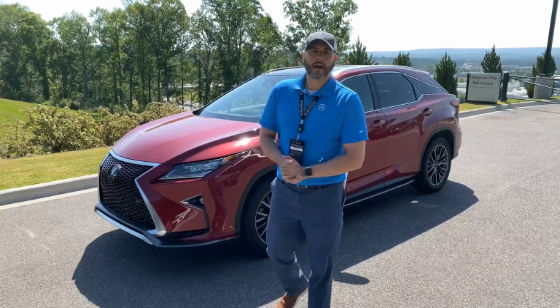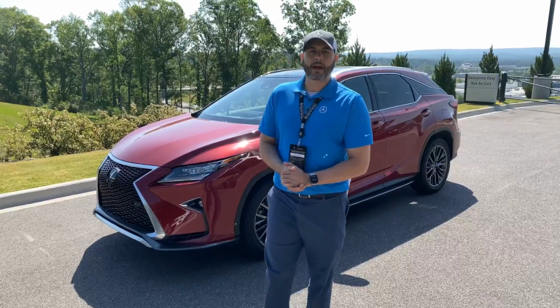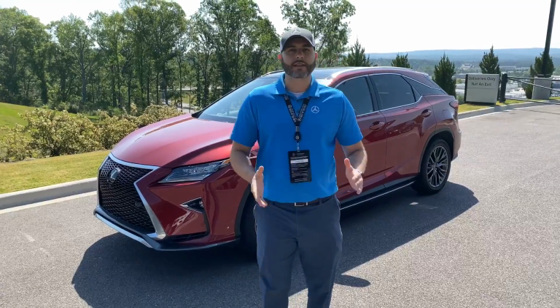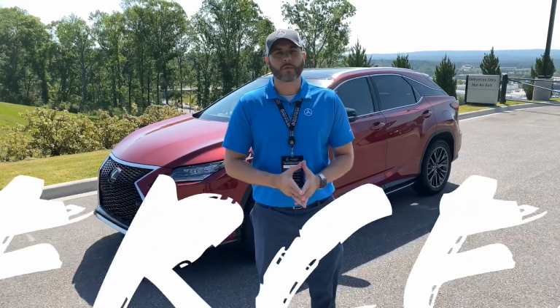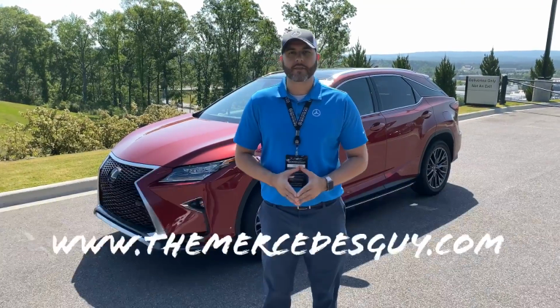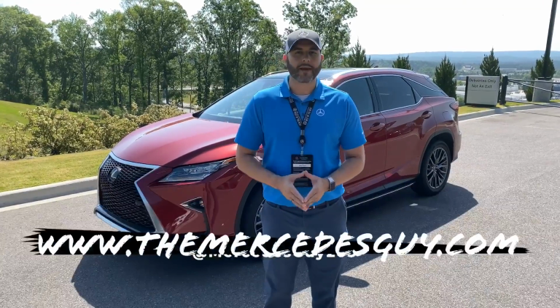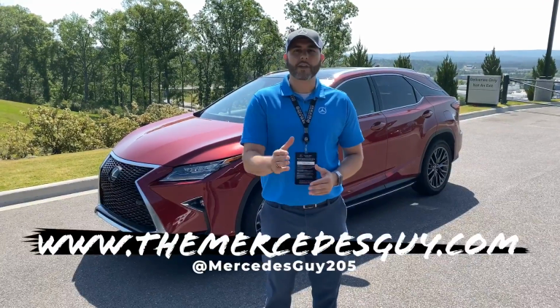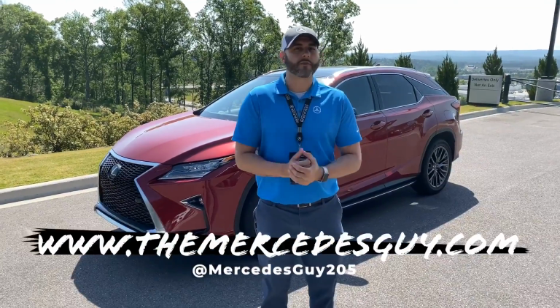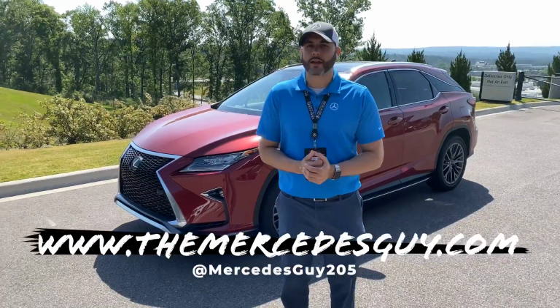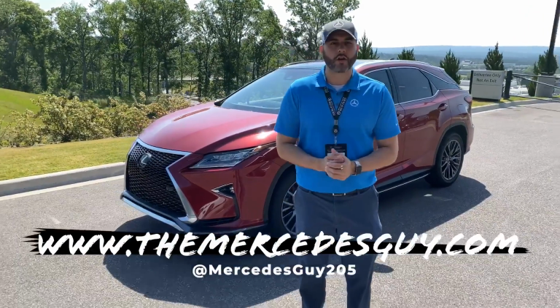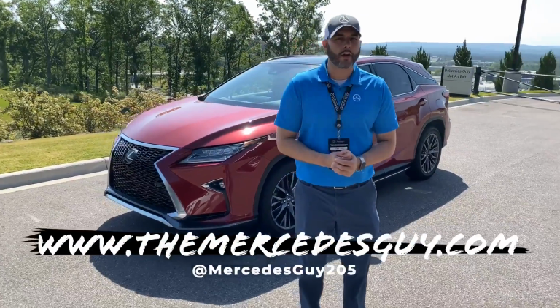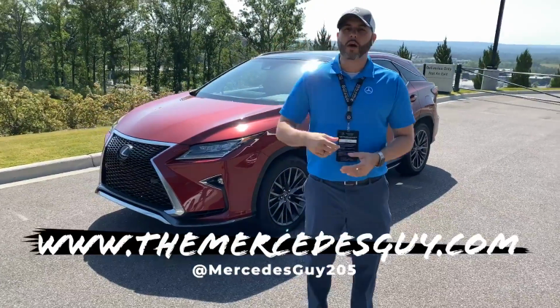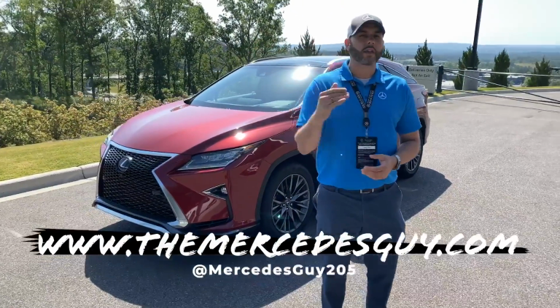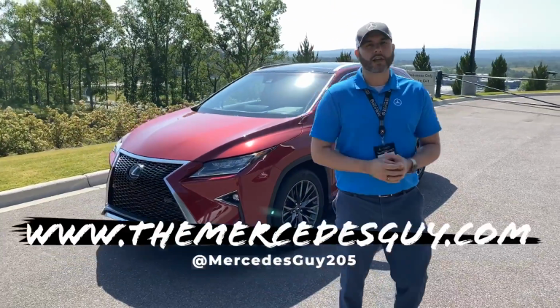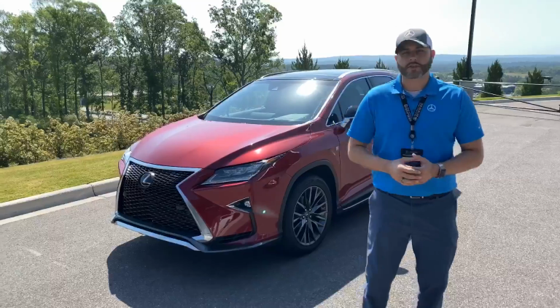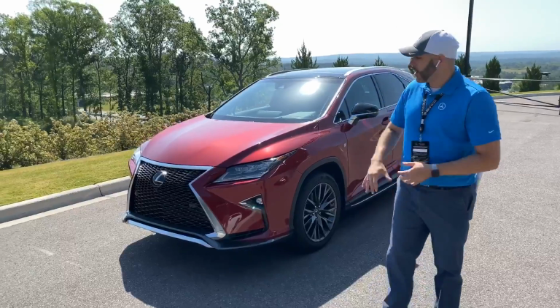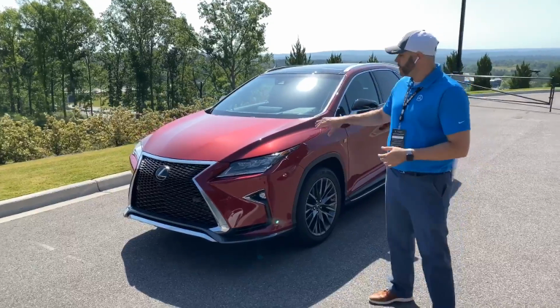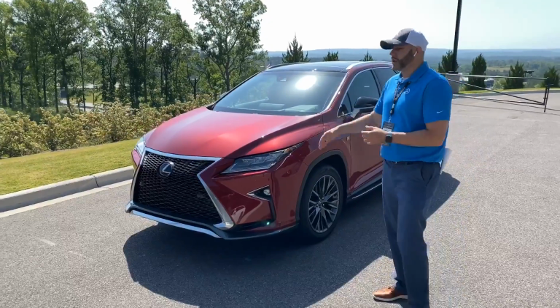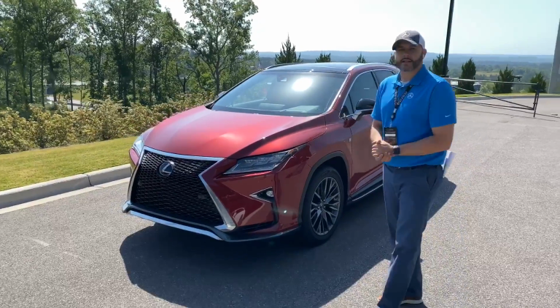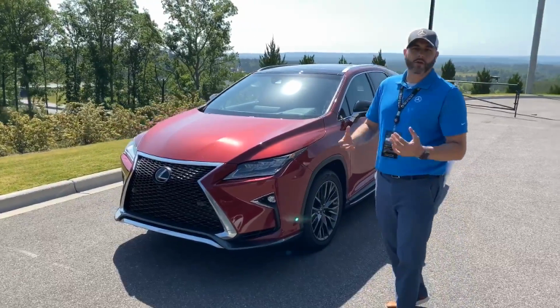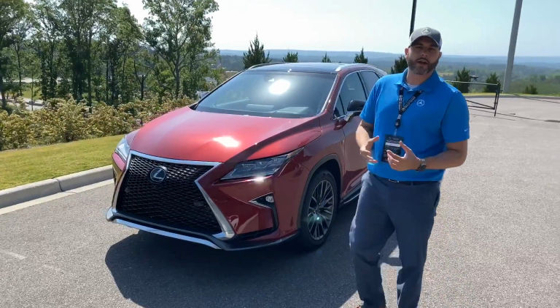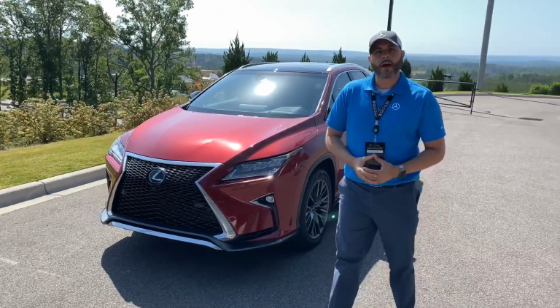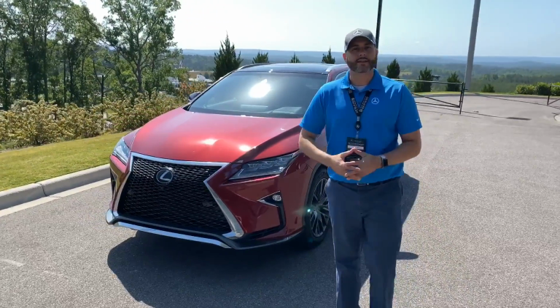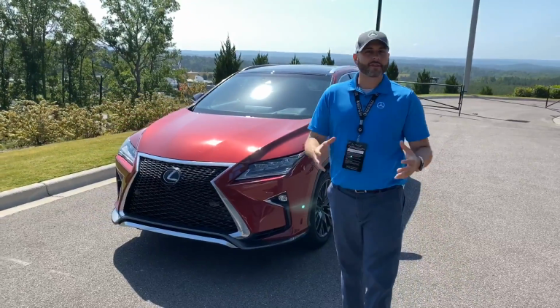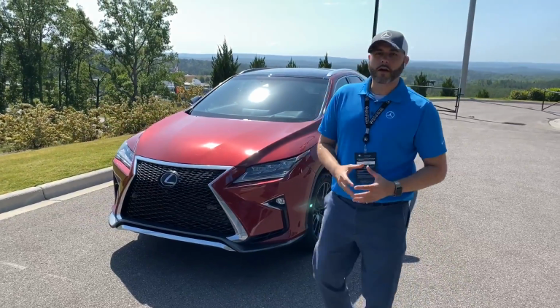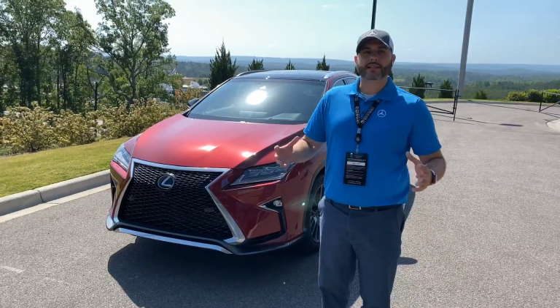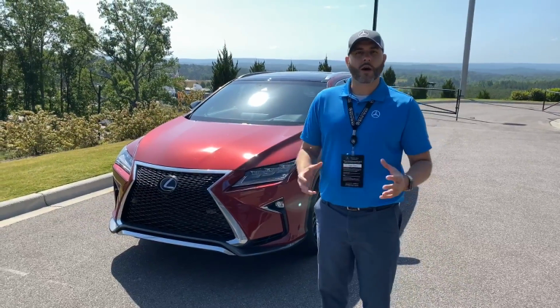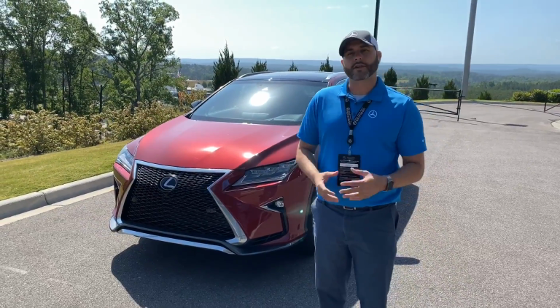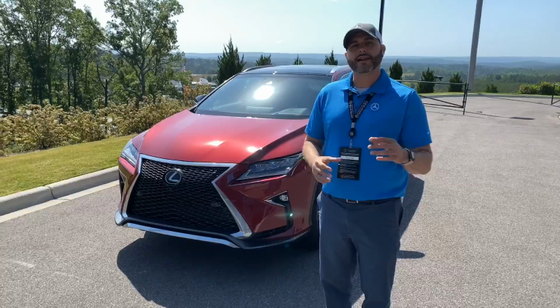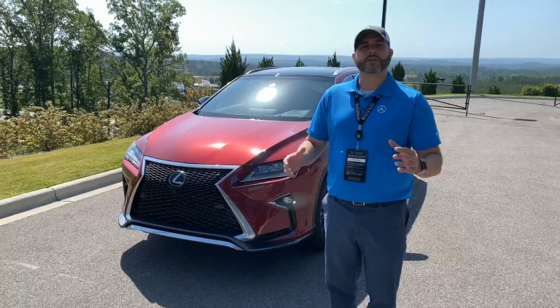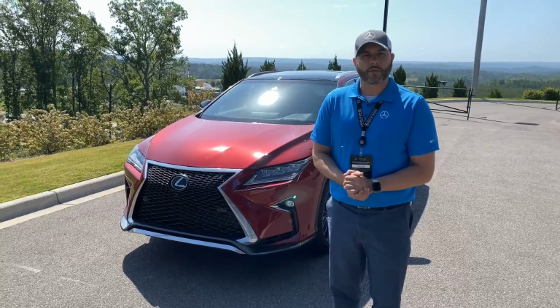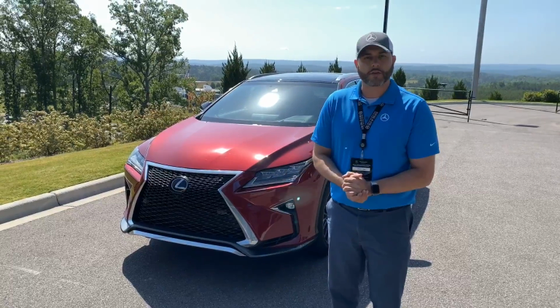Hey Wendell, Trent Tate with Mercedes-Benz of Birmingham. Thank you so much for calling in earlier. Really appreciate the opportunity on this beautiful Lexus that I have pulled up here. It's an F-Sport with lots of equipment, so let me show you exactly what you're going to get with your purchase.